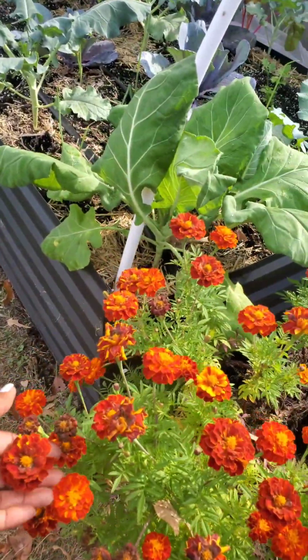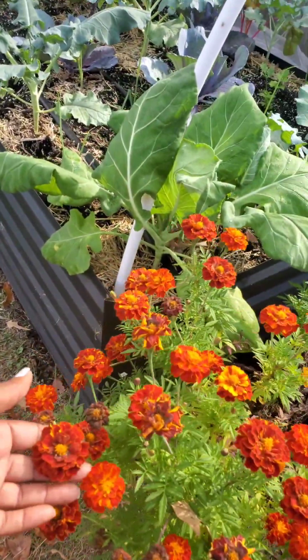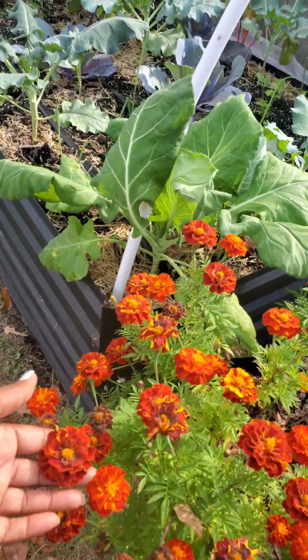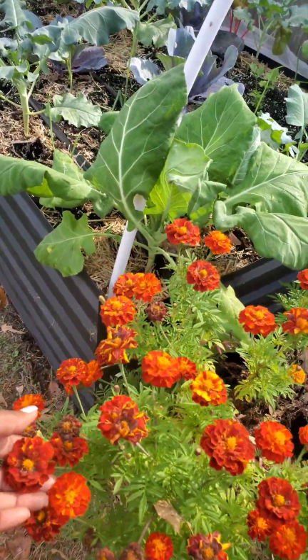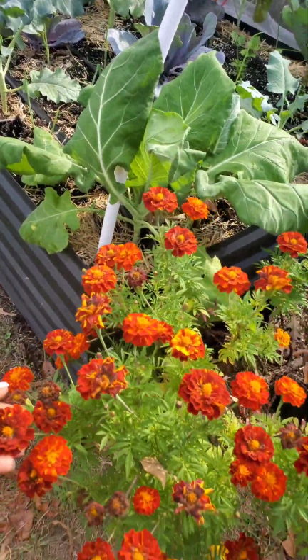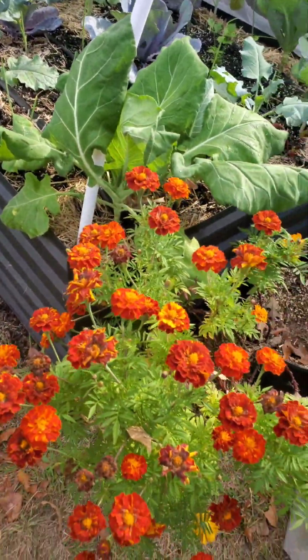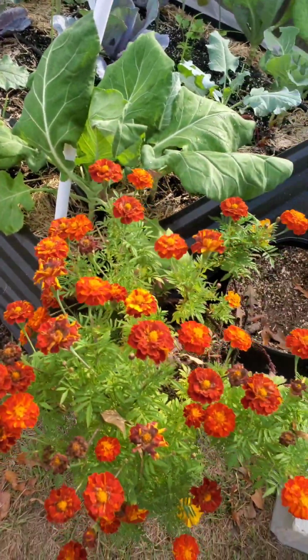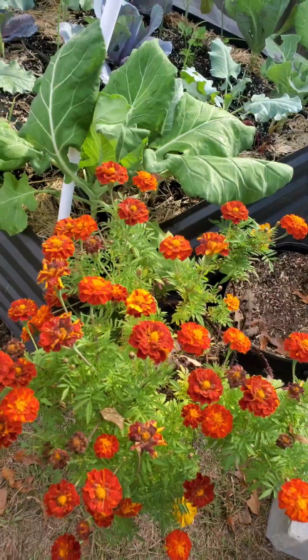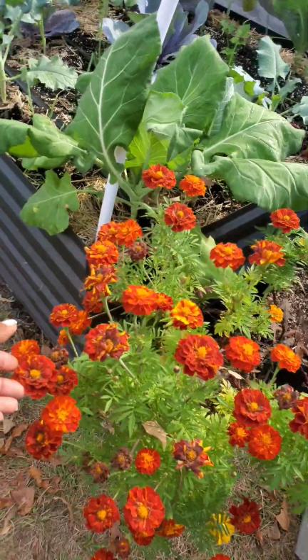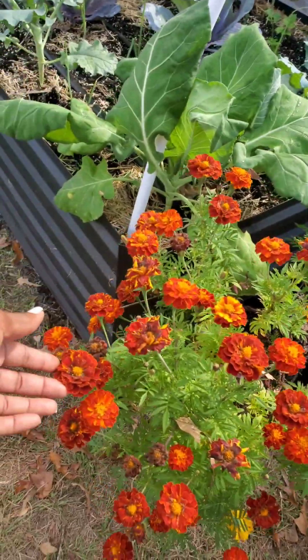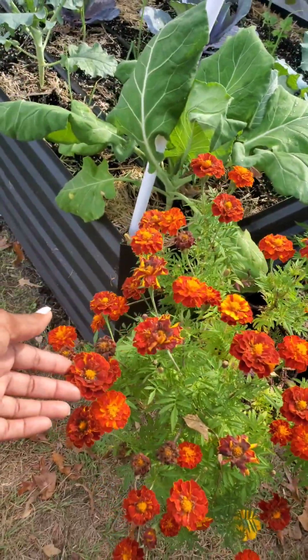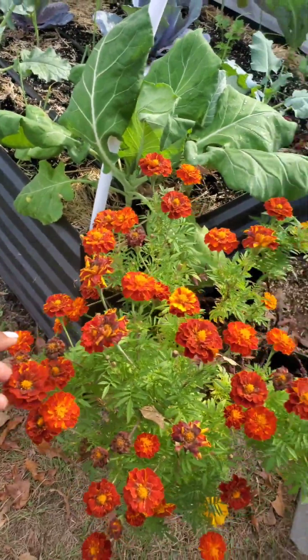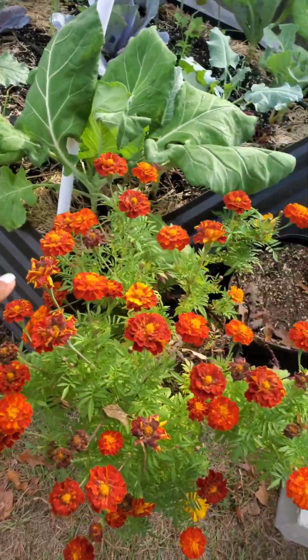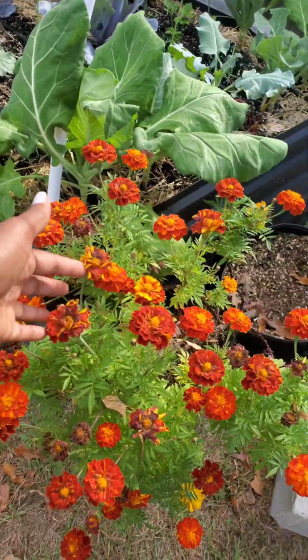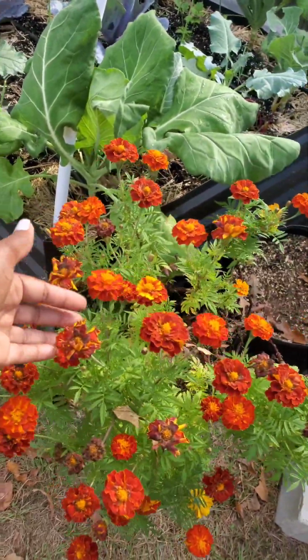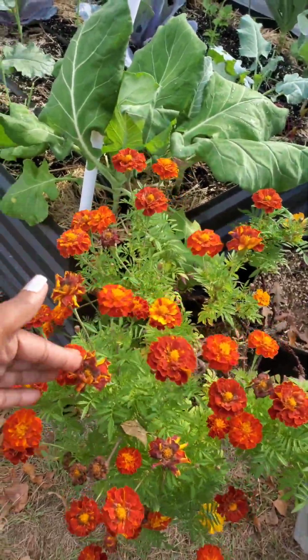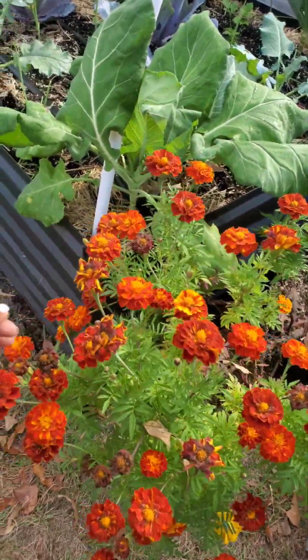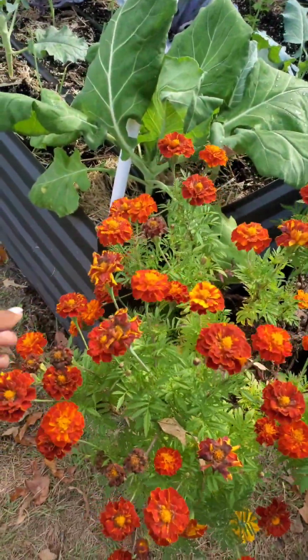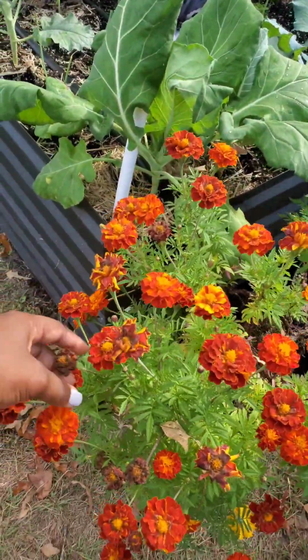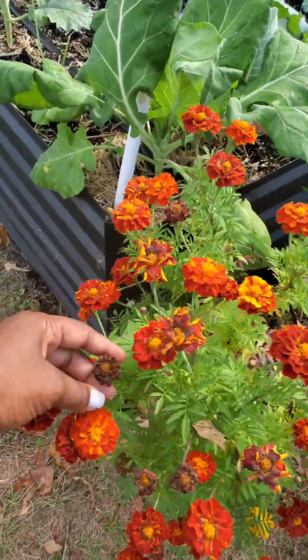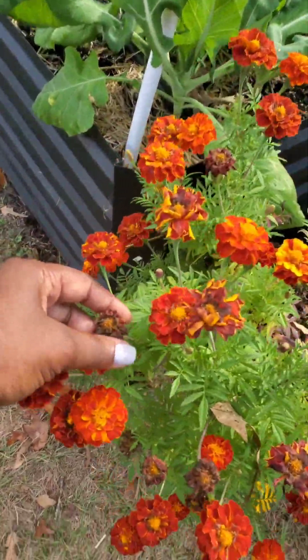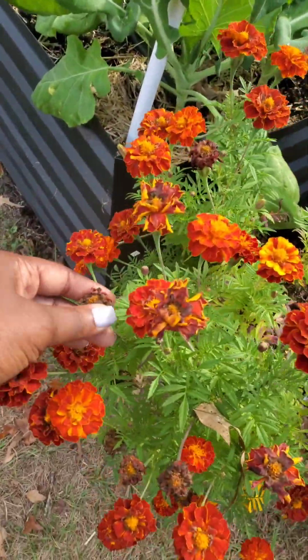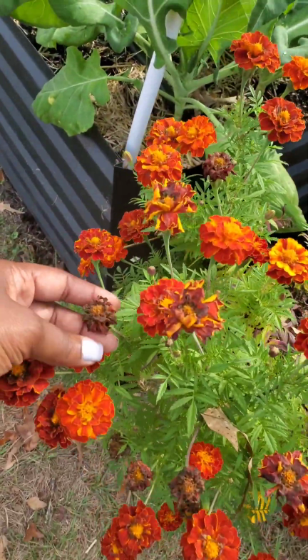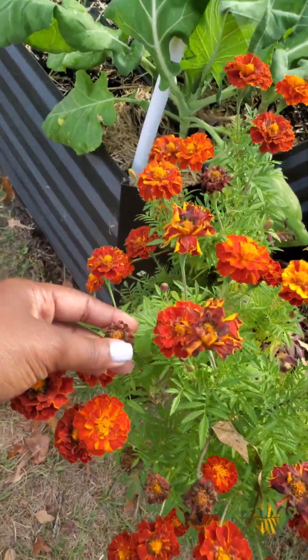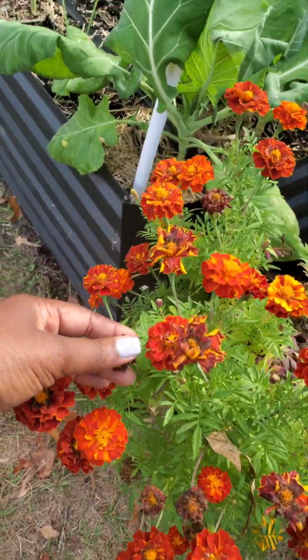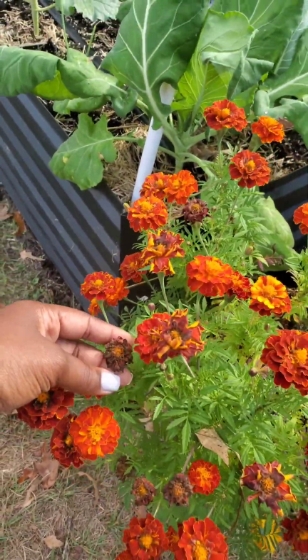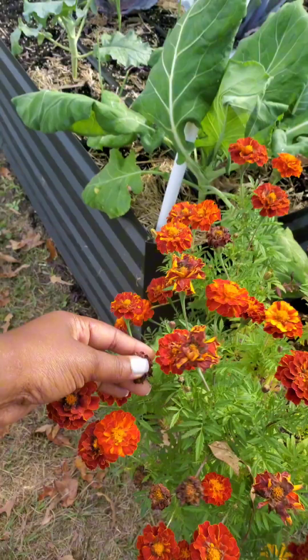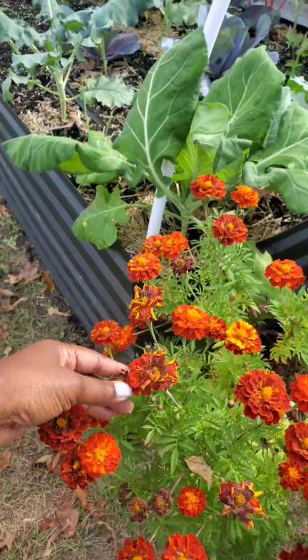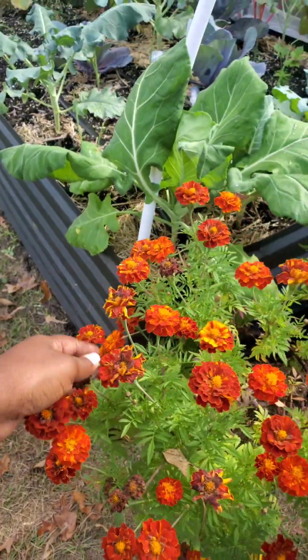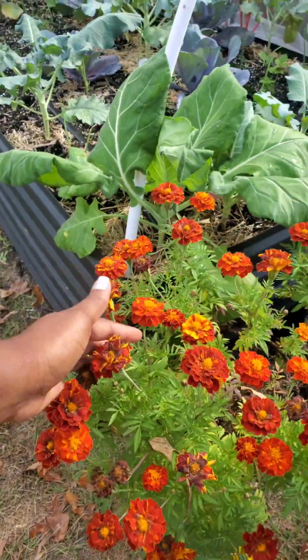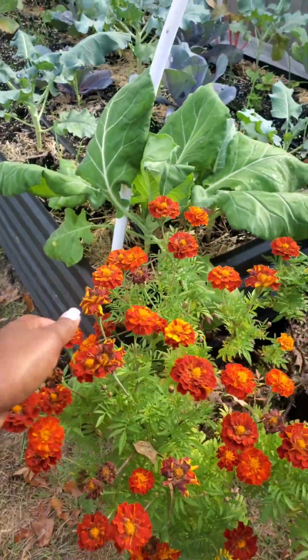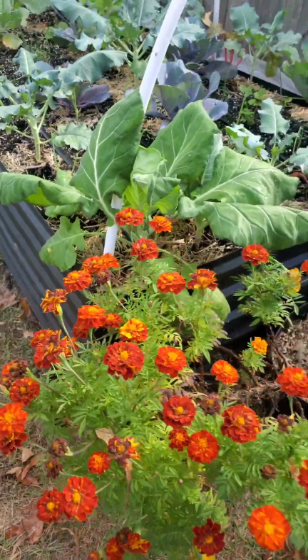Over here is my beautiful marigold. They're coming to the end of their life cycle and I will be saving all of these so I can harvest the seed for an upcoming seed swap.